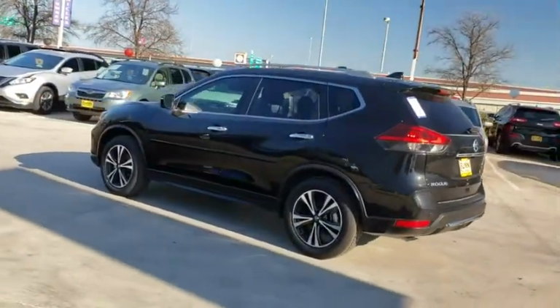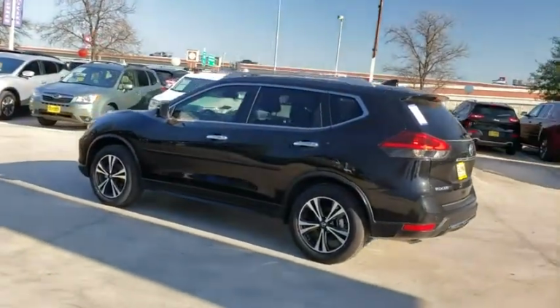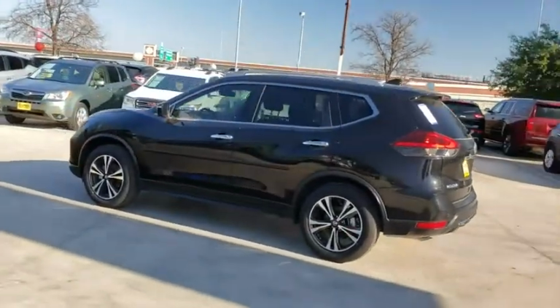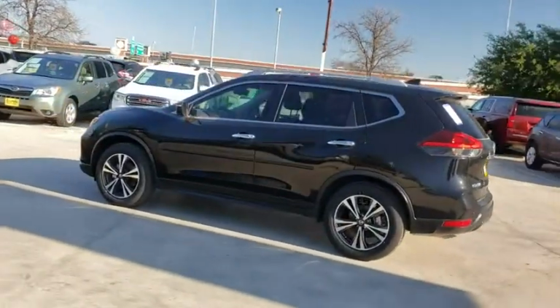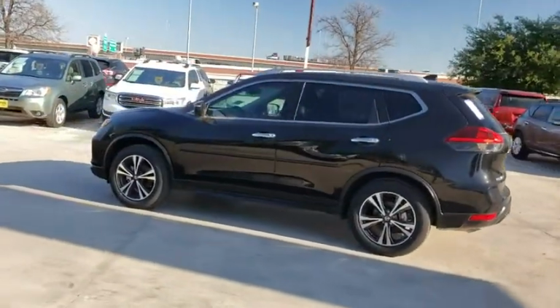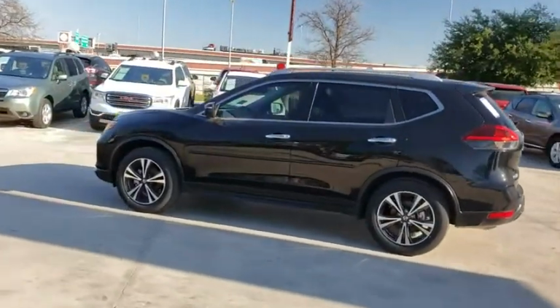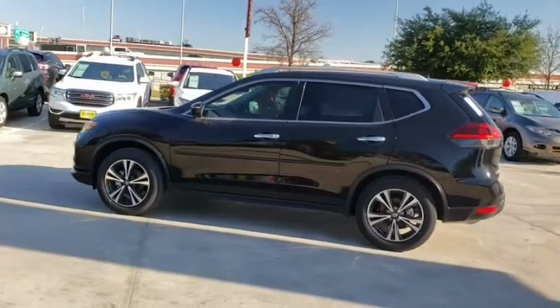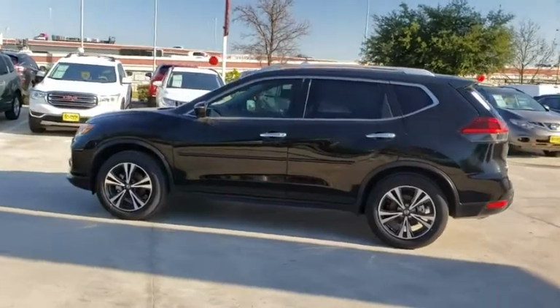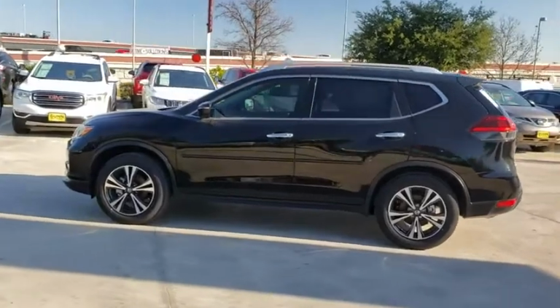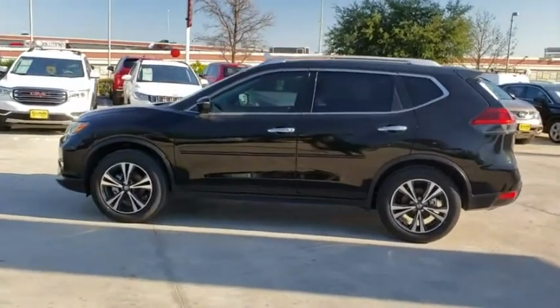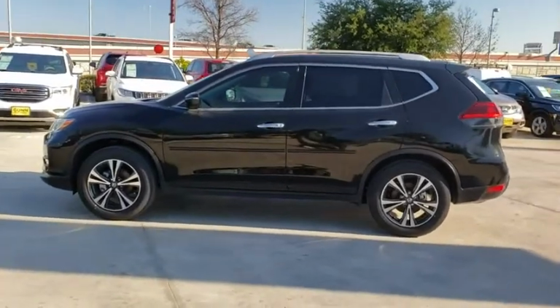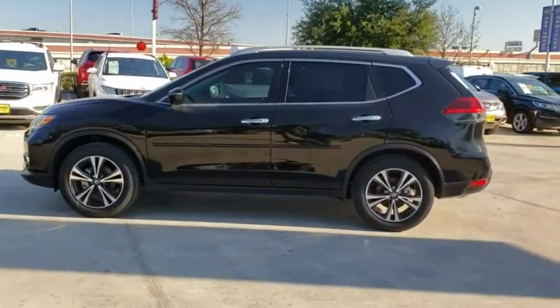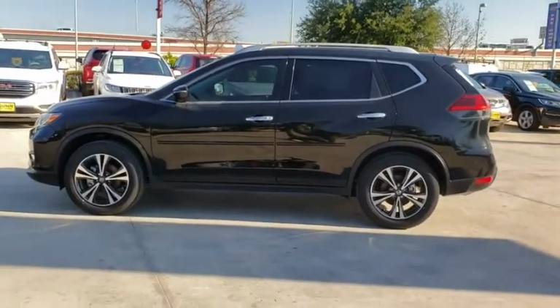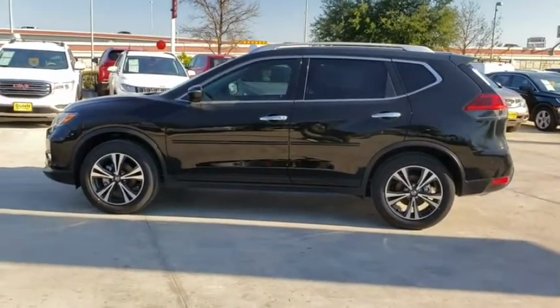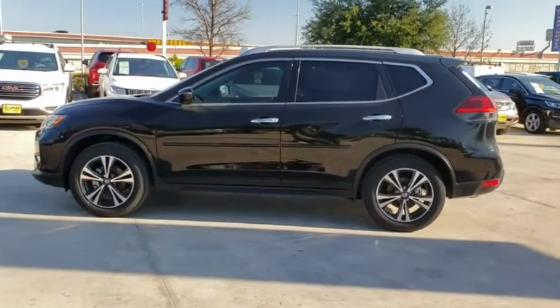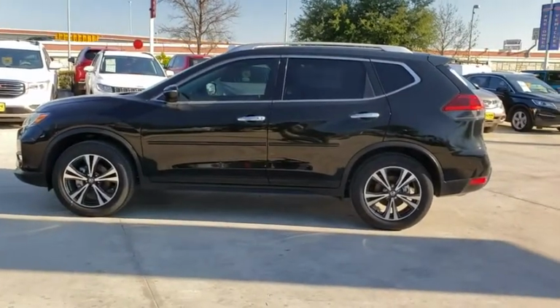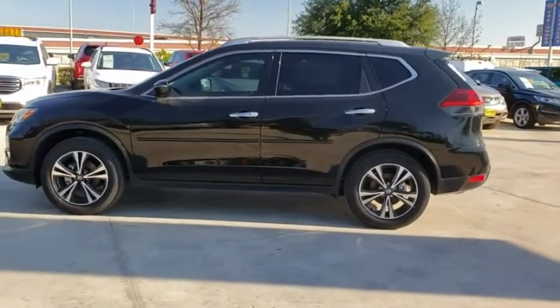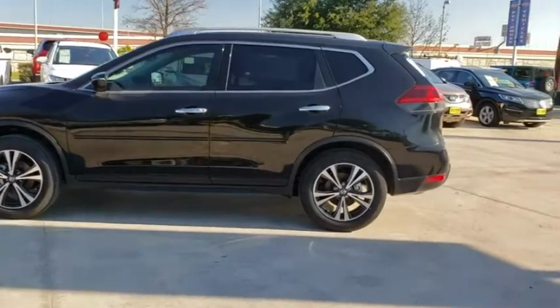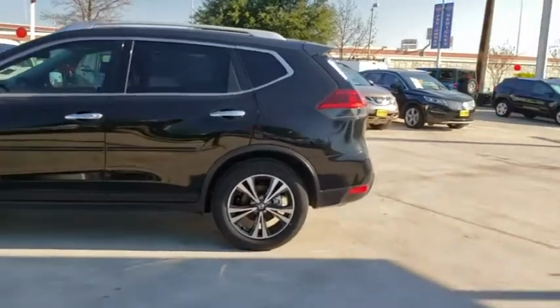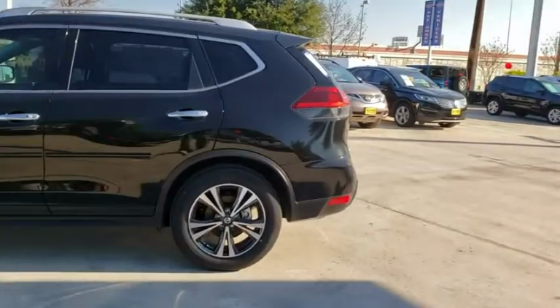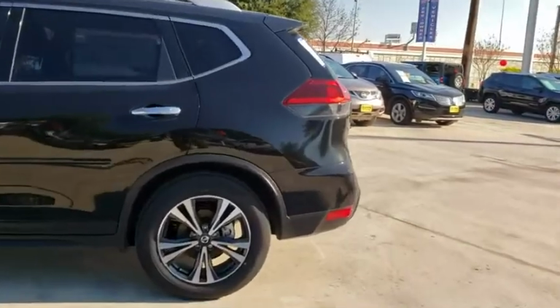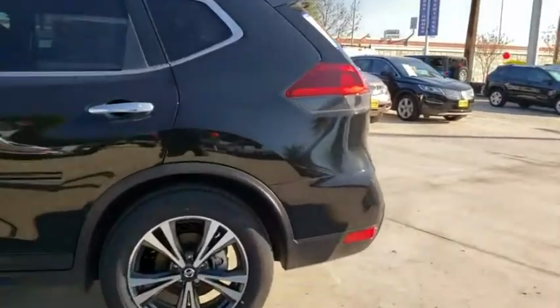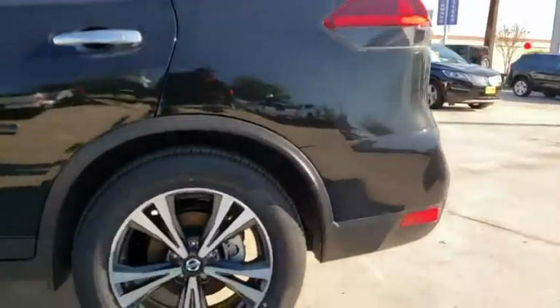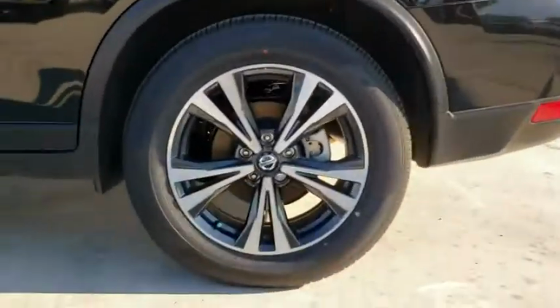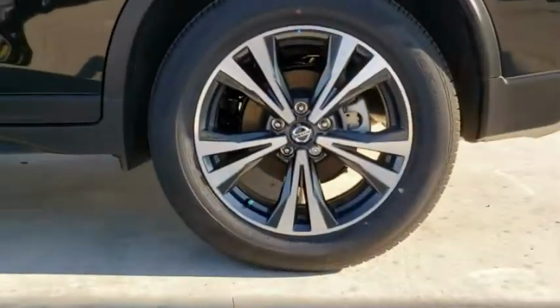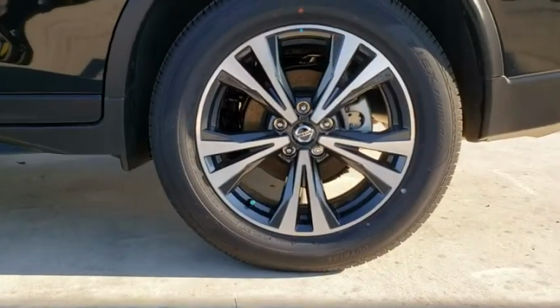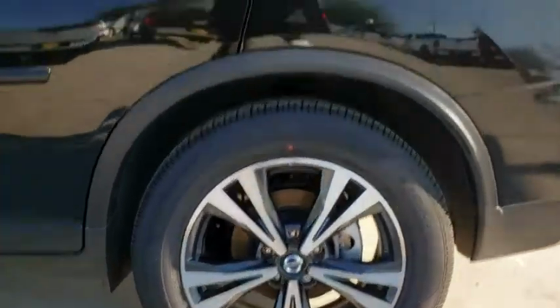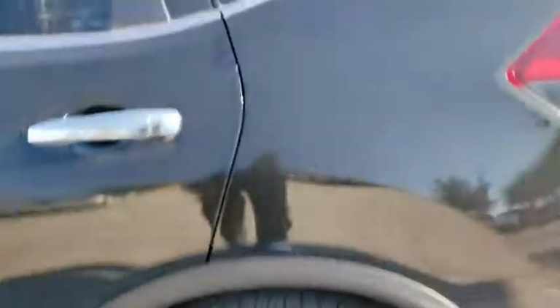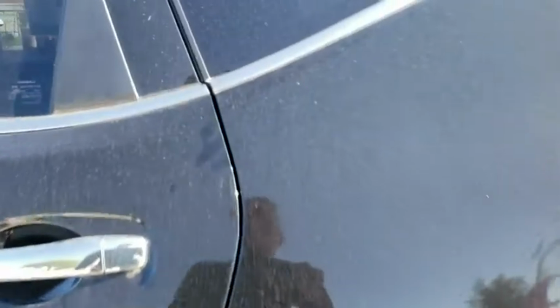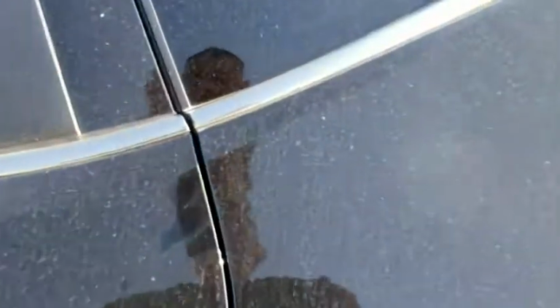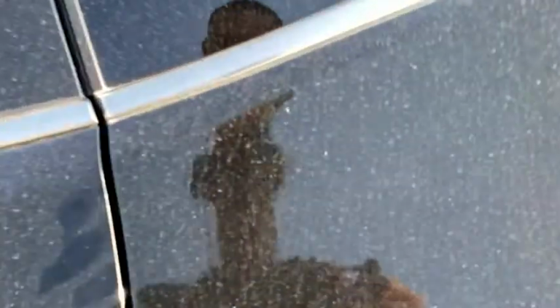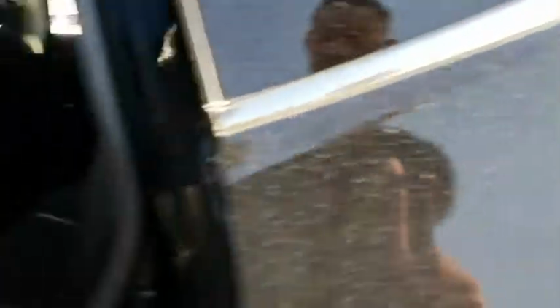Here are some of this vehicle's great options: backup camera, power liftgate, steering wheel audio controls, remote engine start, keyless entry, traction control, stability control, lane departure warning, anti-lock braking system, leather-wrapped steering wheel.